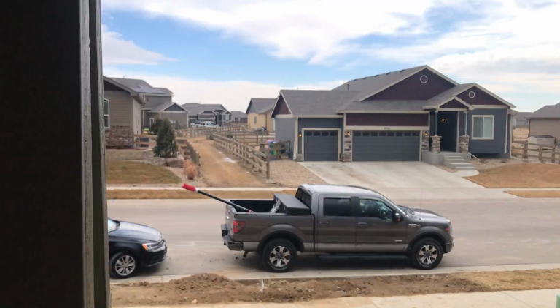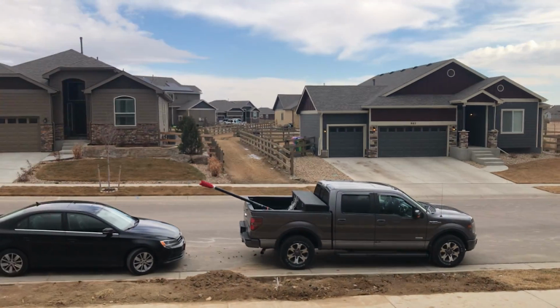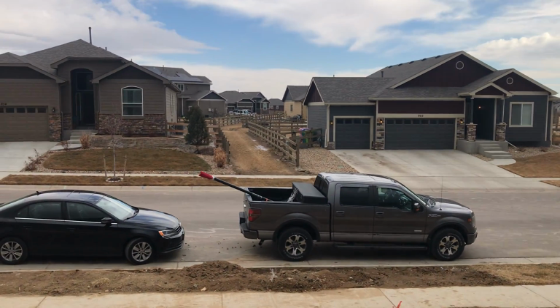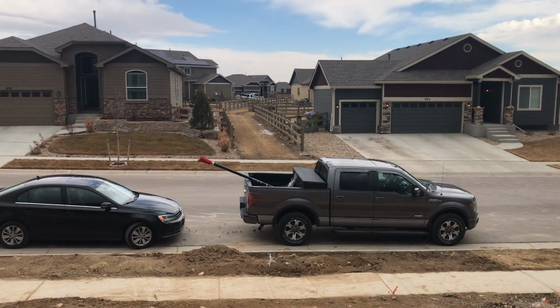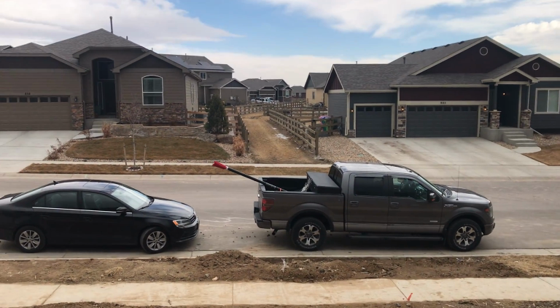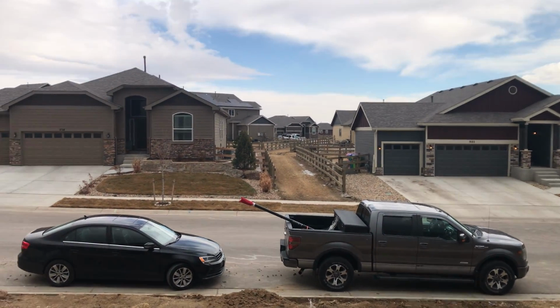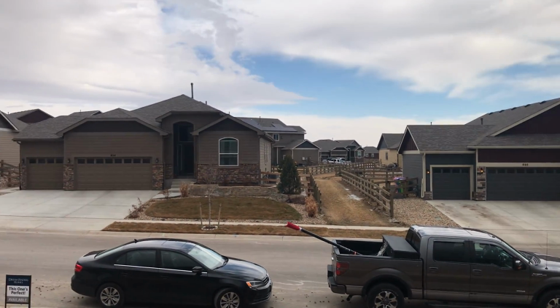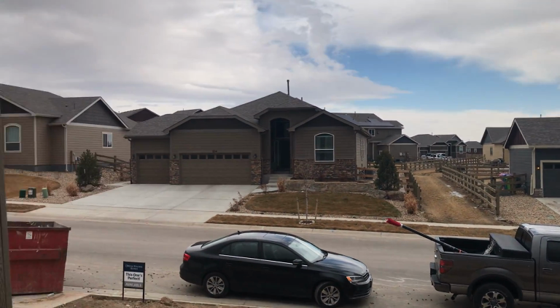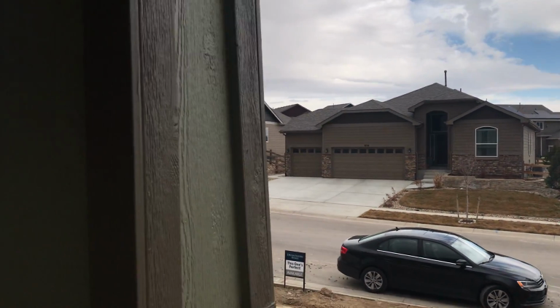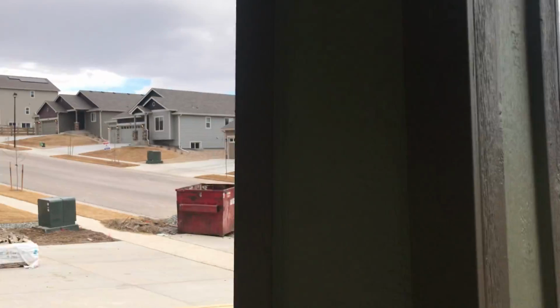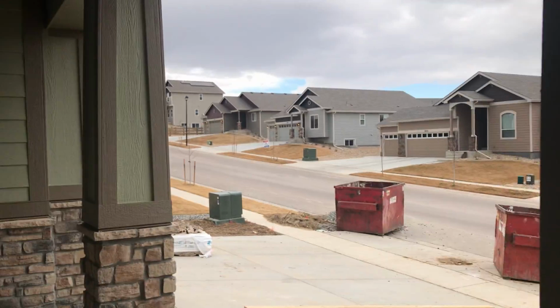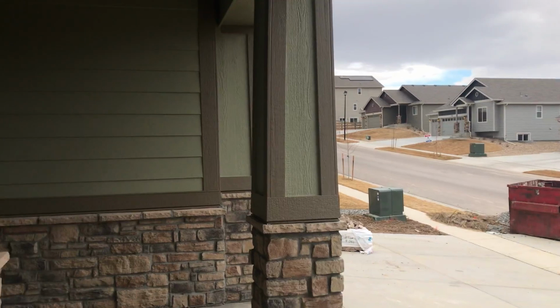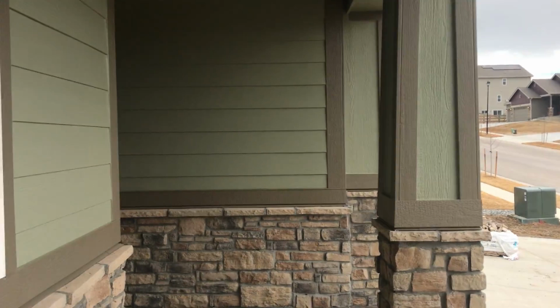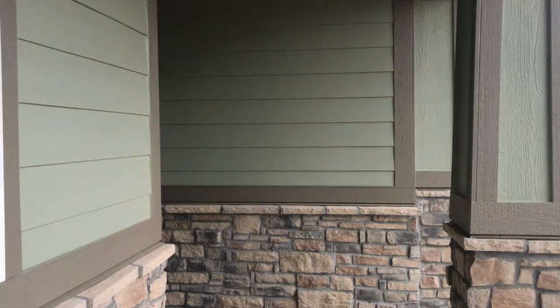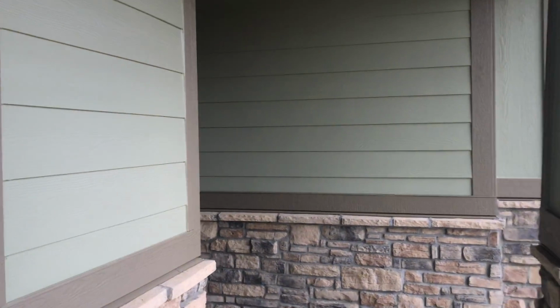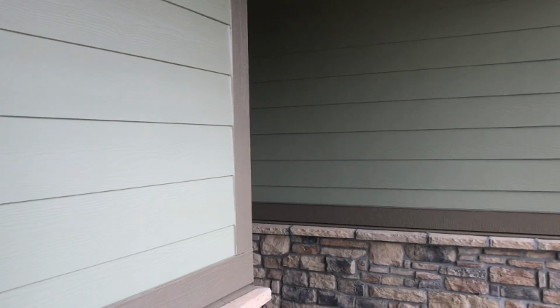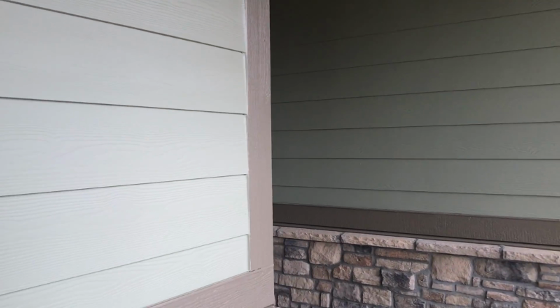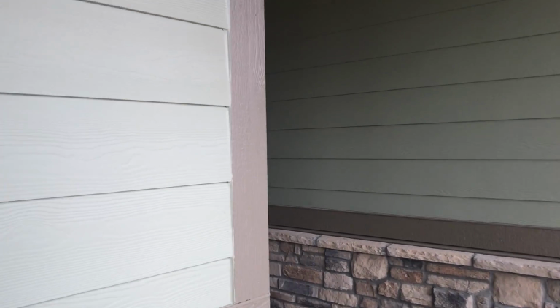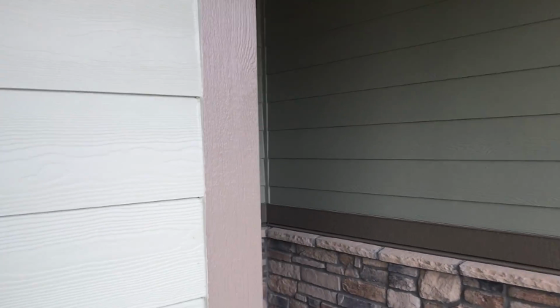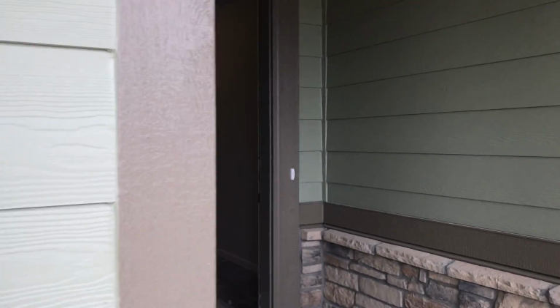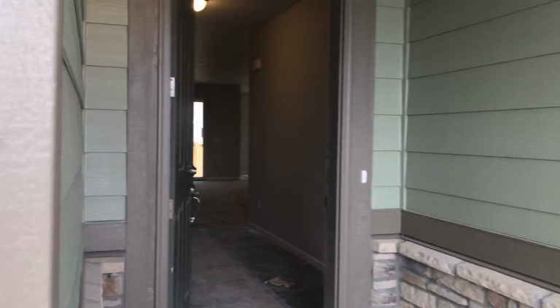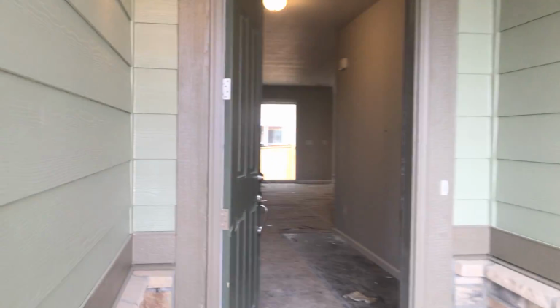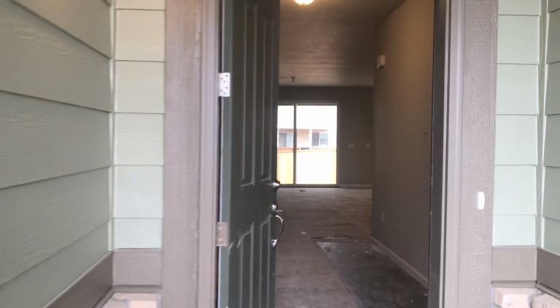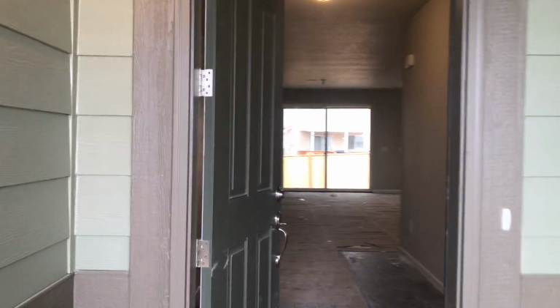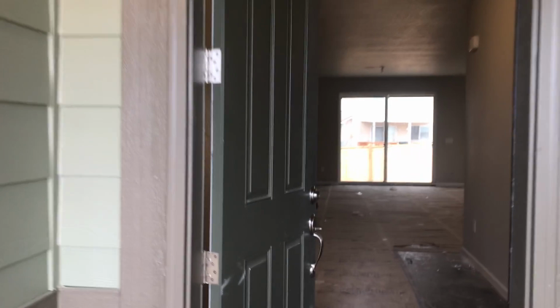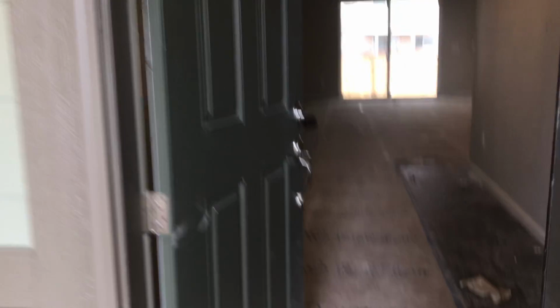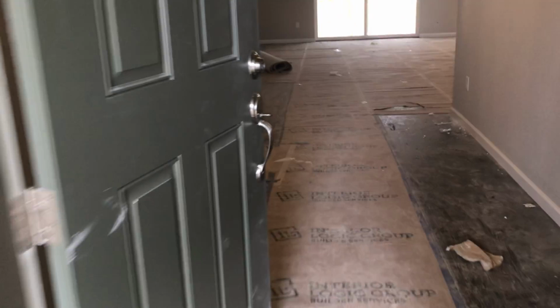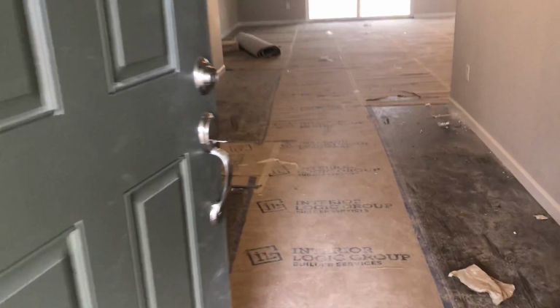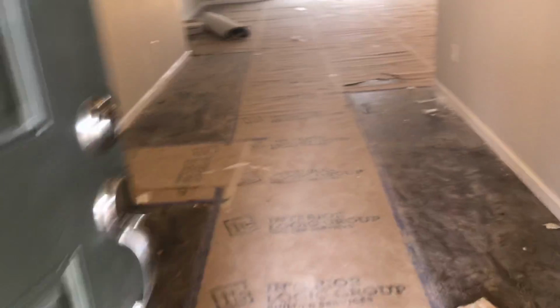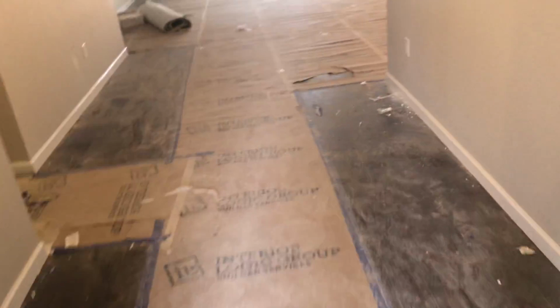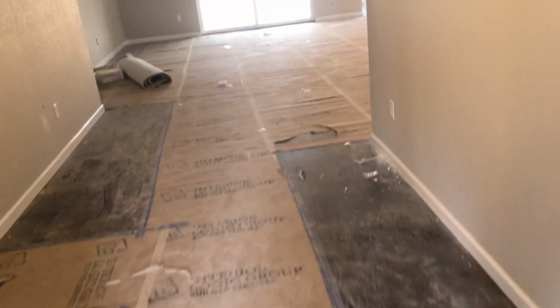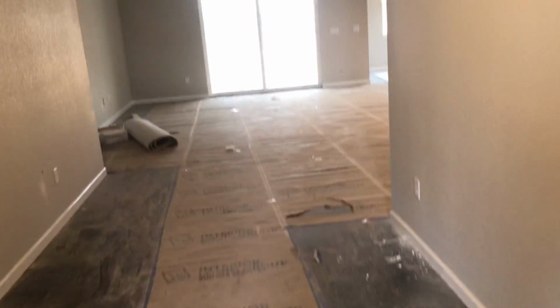This bedroom looks out over that green space access. This is $8.32, priced at $4.40. Engineered hardwoods.